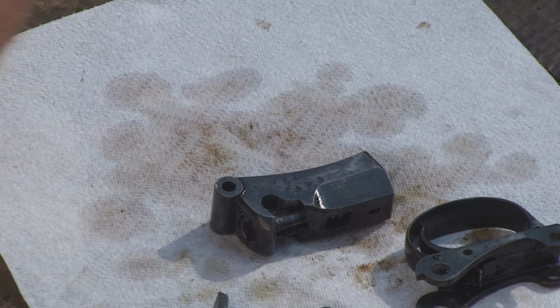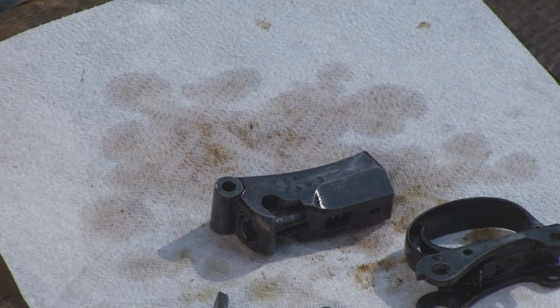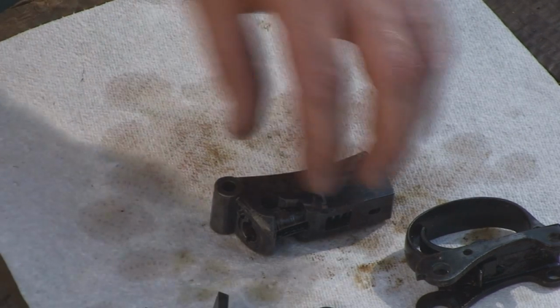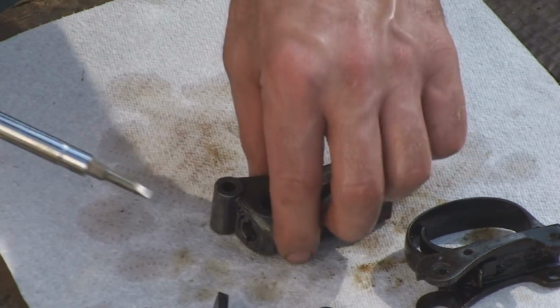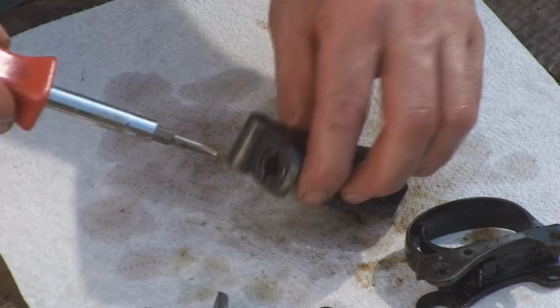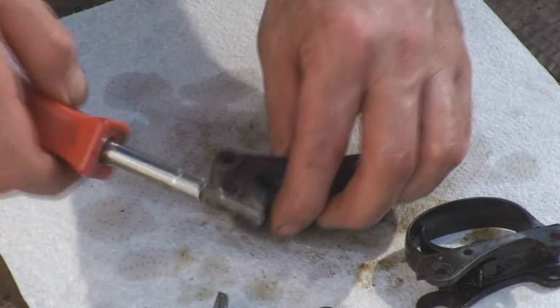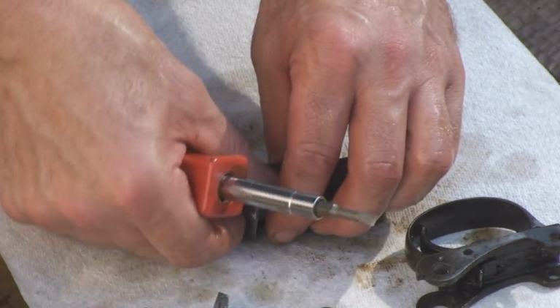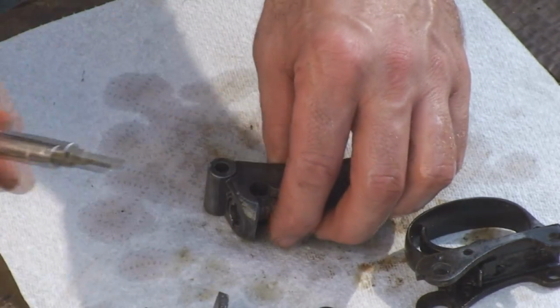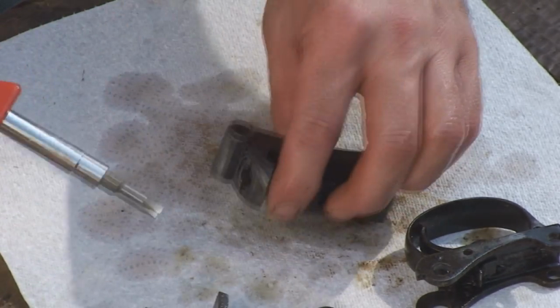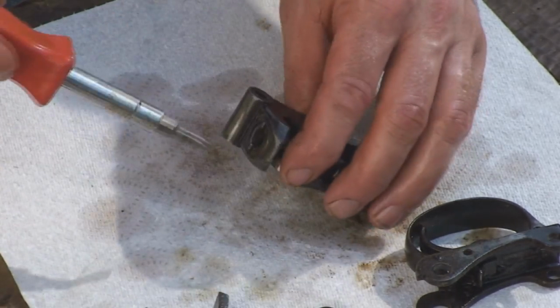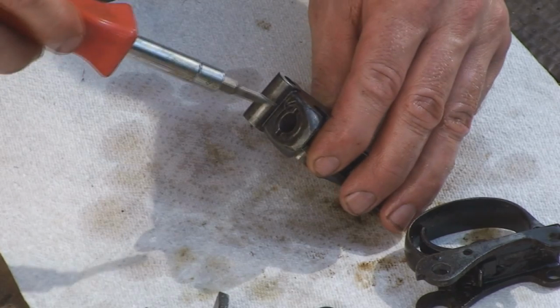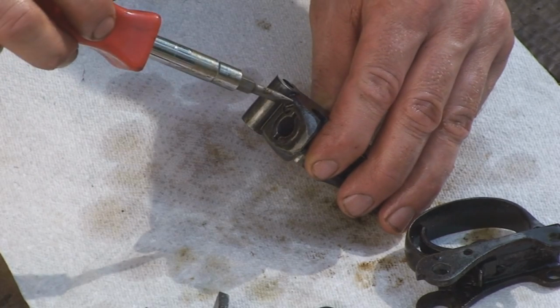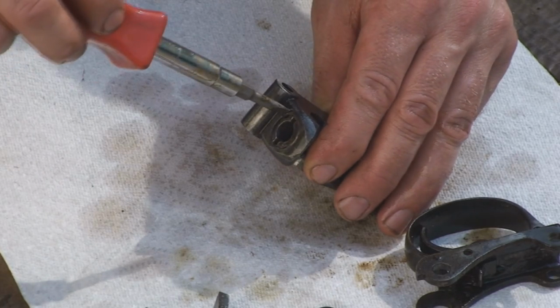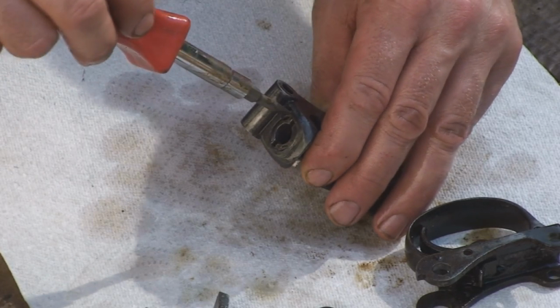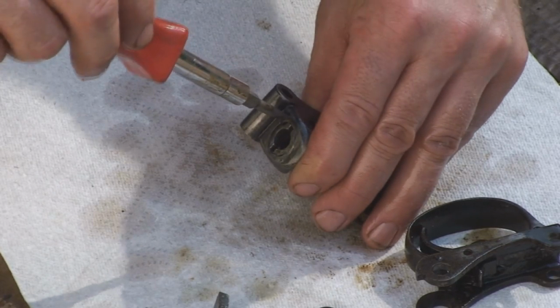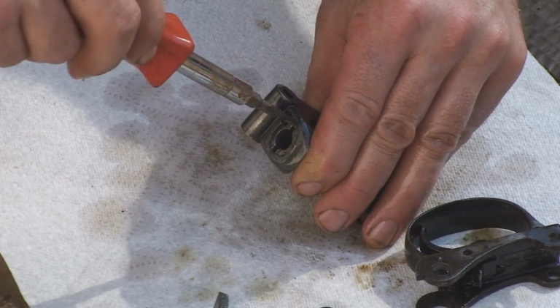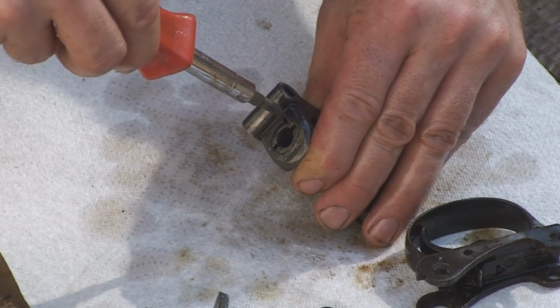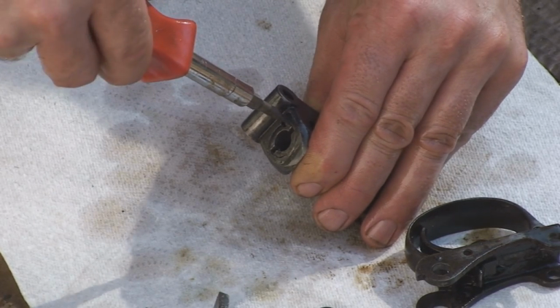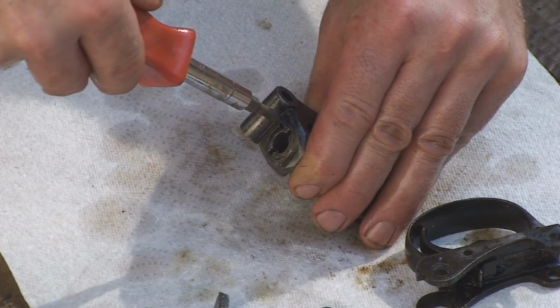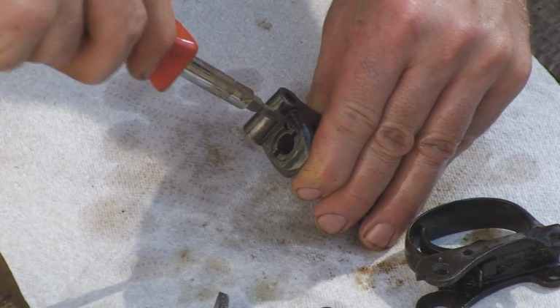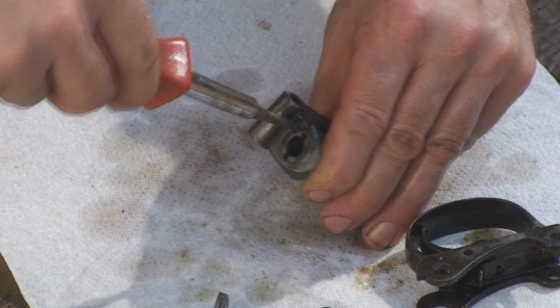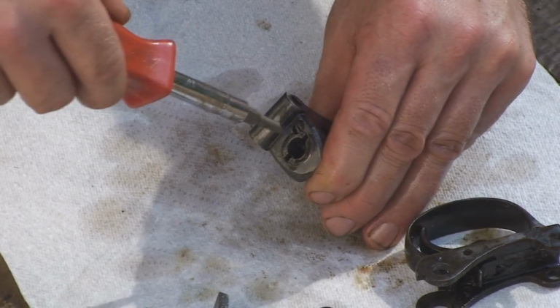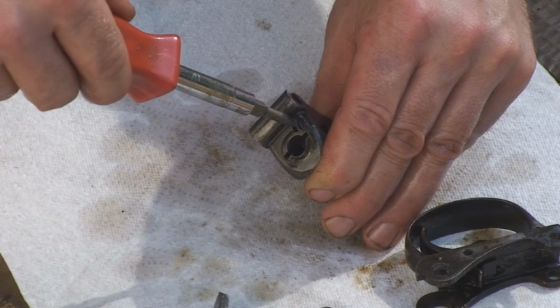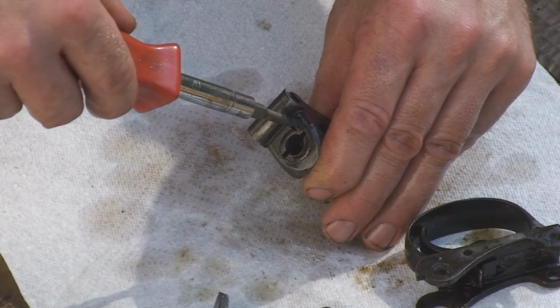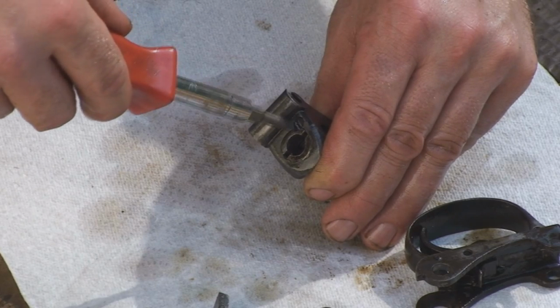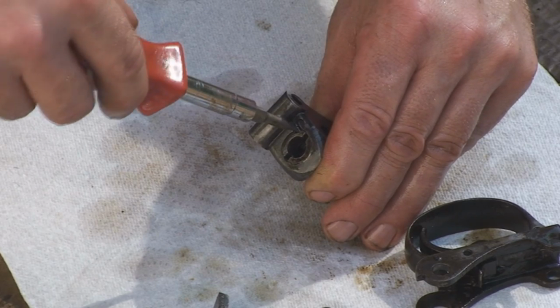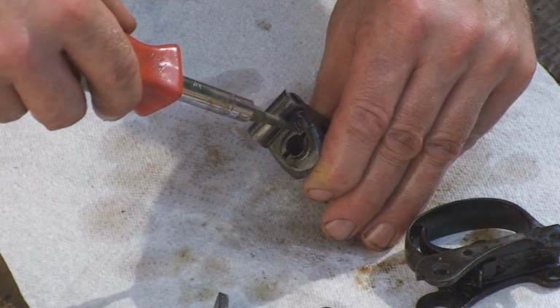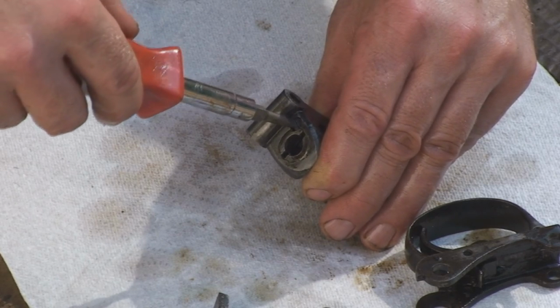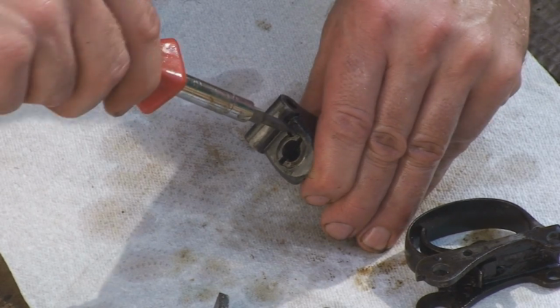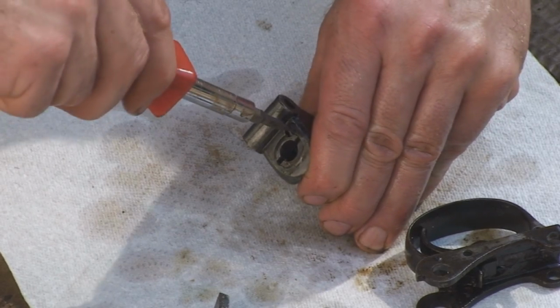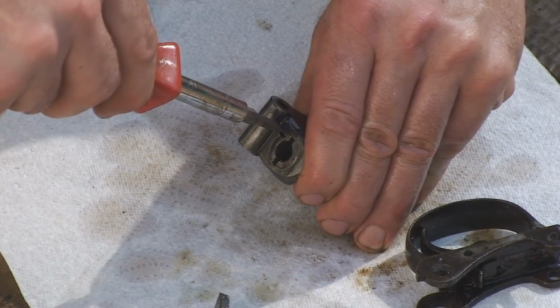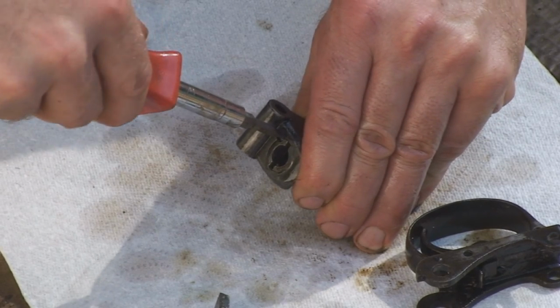Alright, if you're going to be shooting the gun any time soon, or just as good practice, turn your keeper screw. Lock everything in so that nothing comes out.